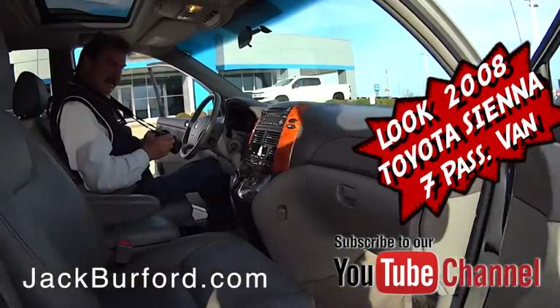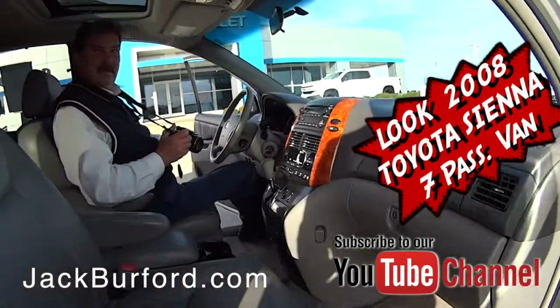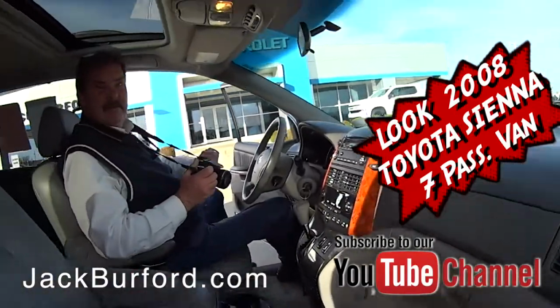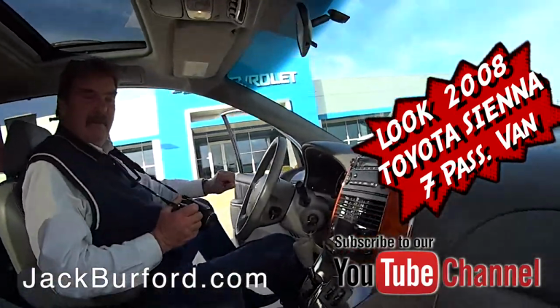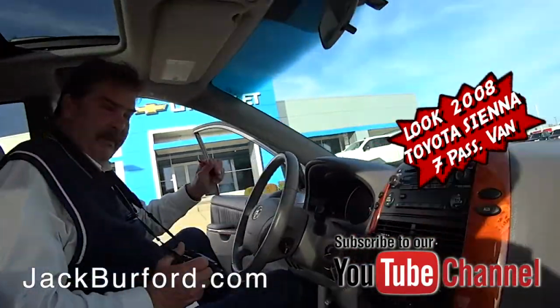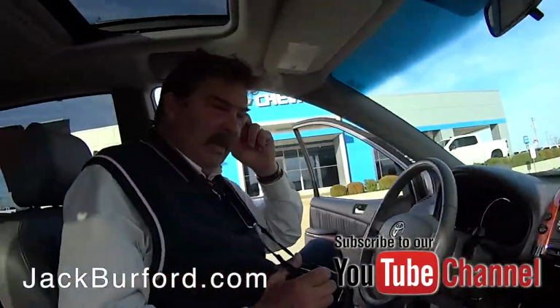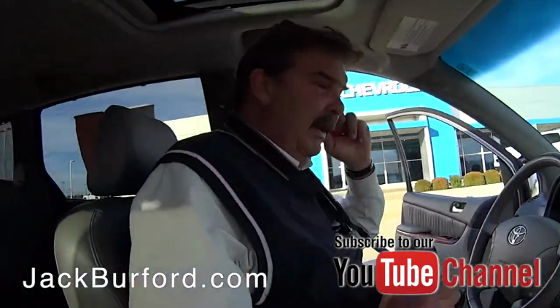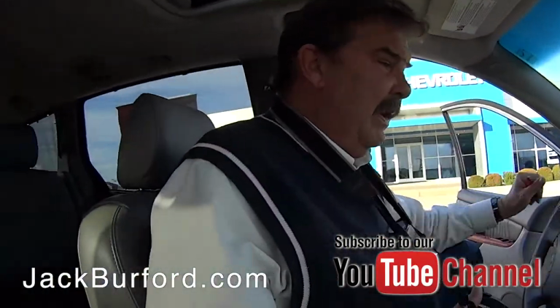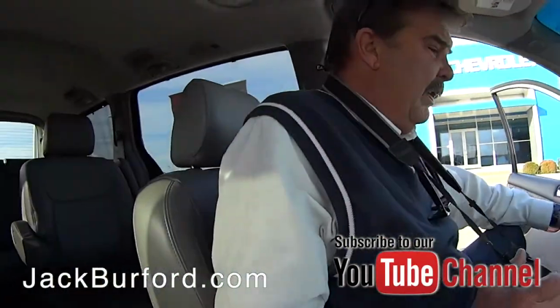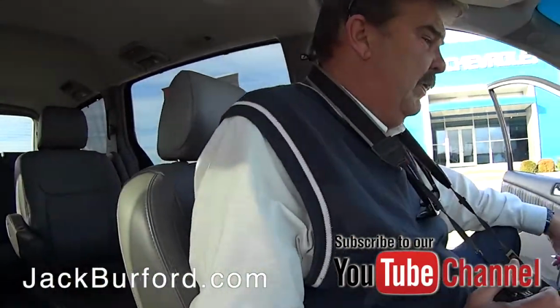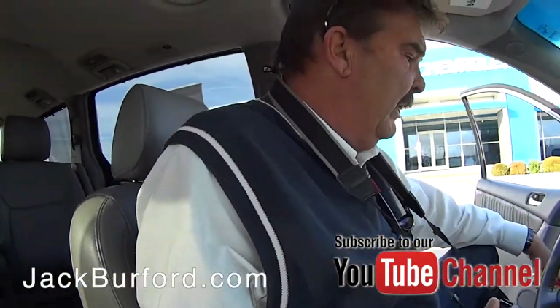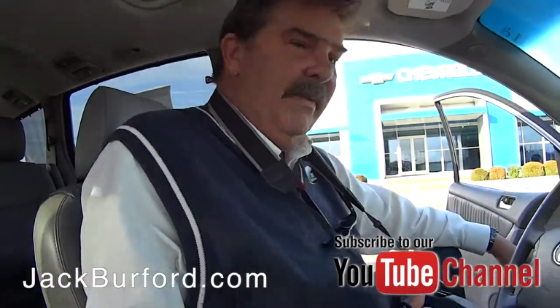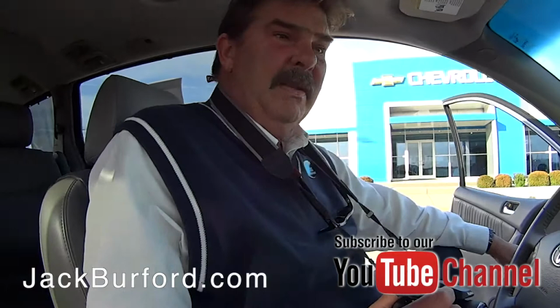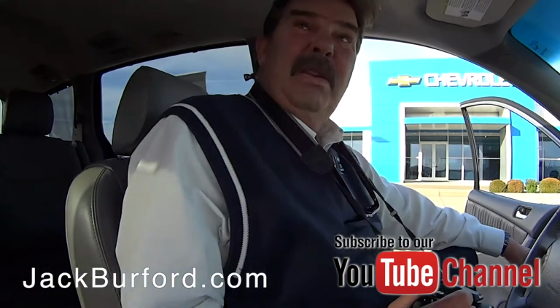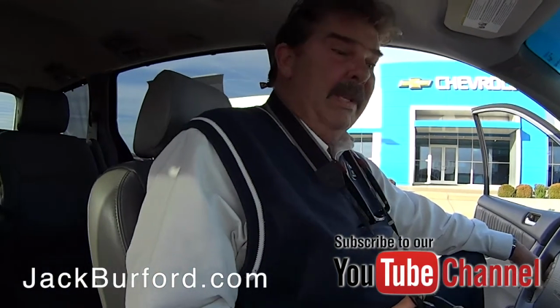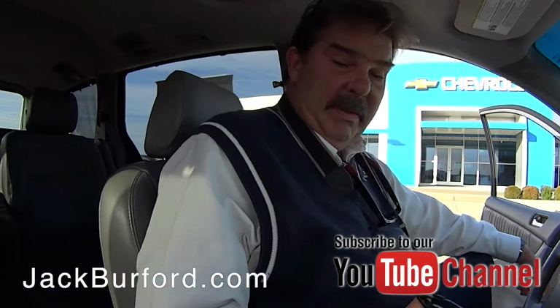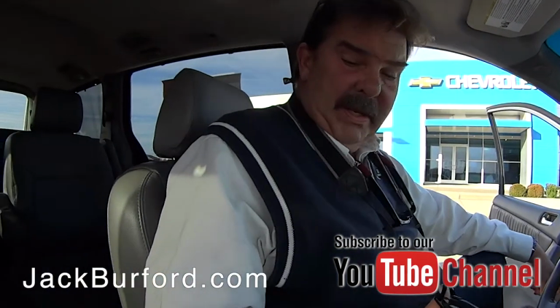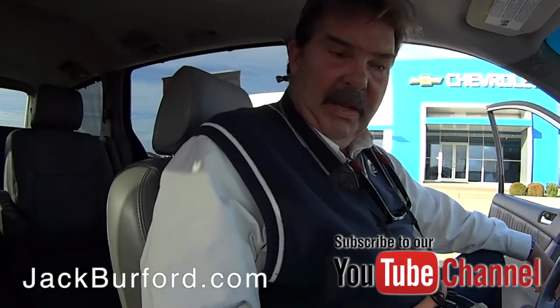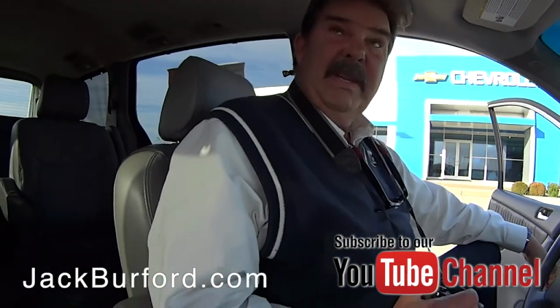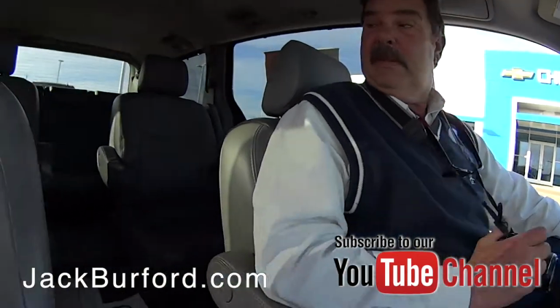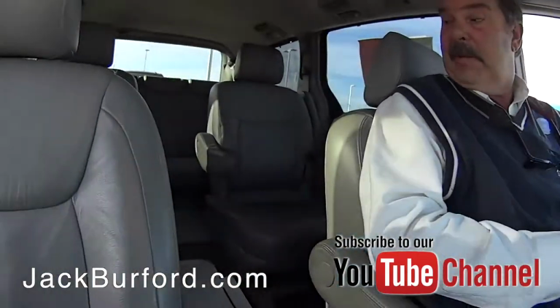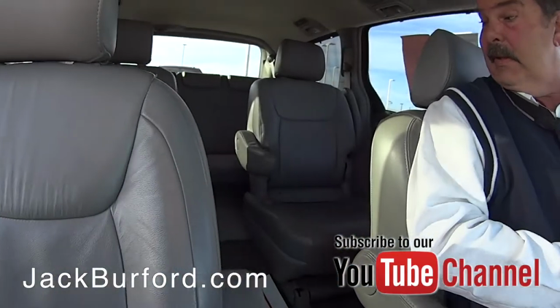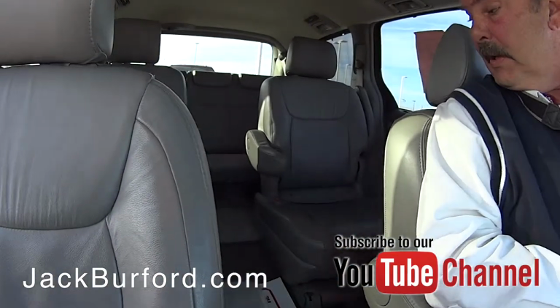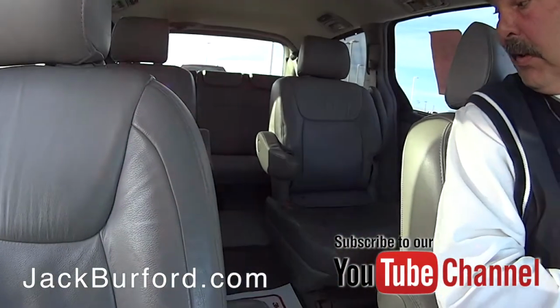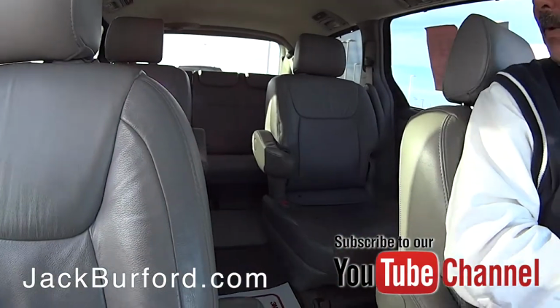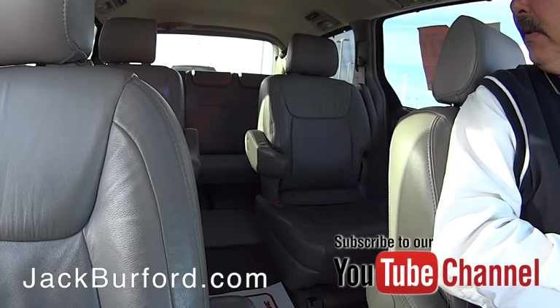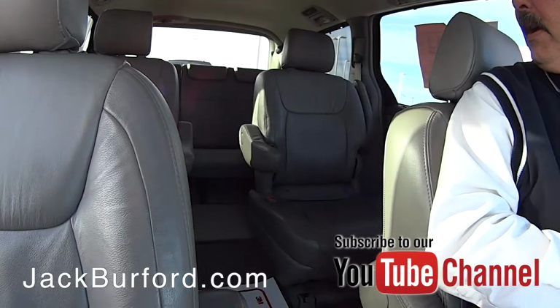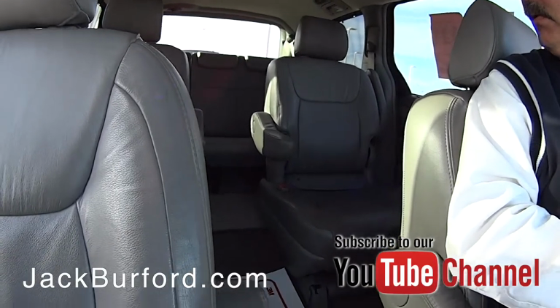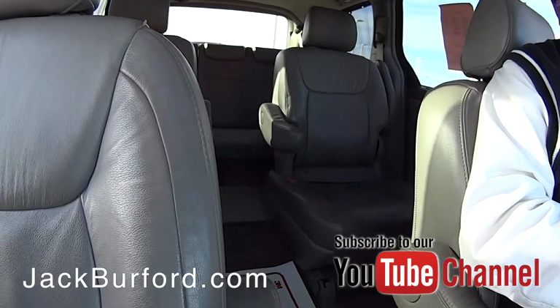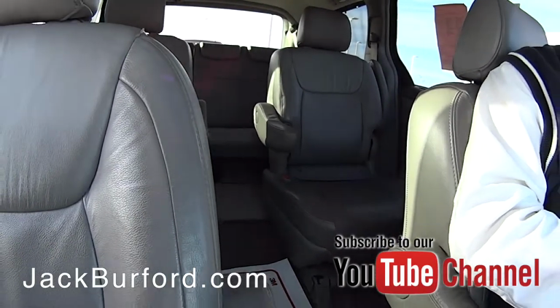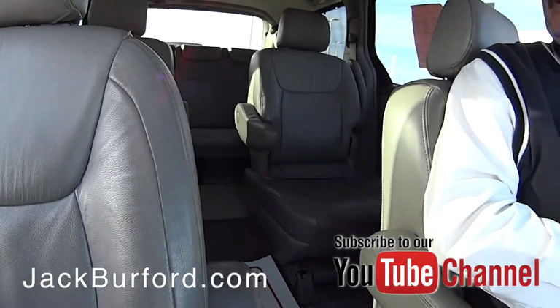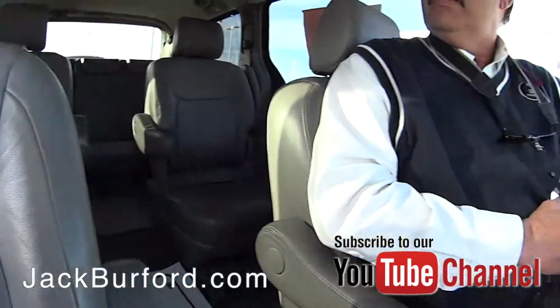Another nice minivan we got here — another Toyota Sienna van. Real nice one. This one's got the heated leather seats, real nice leather captain's chairs in the back, a little bench seating in the back. Very nice.